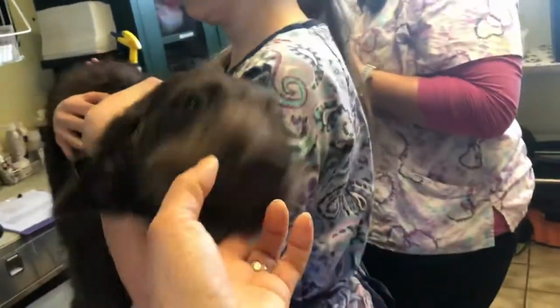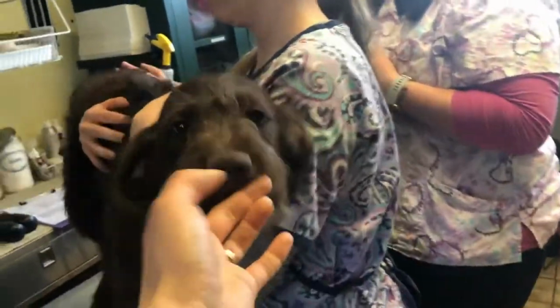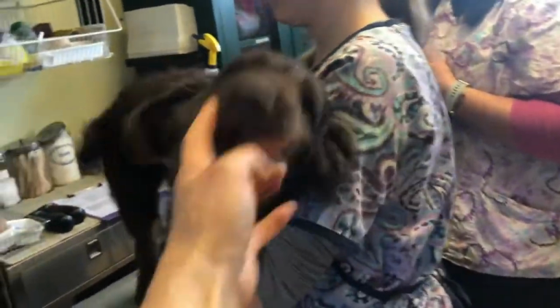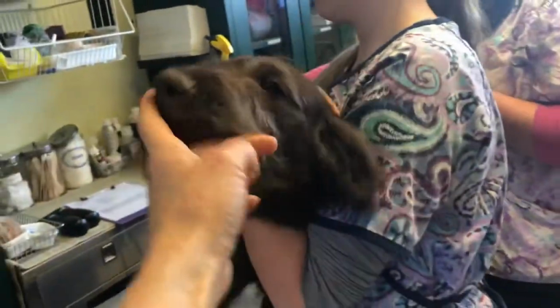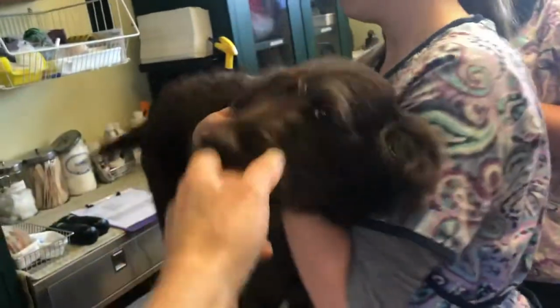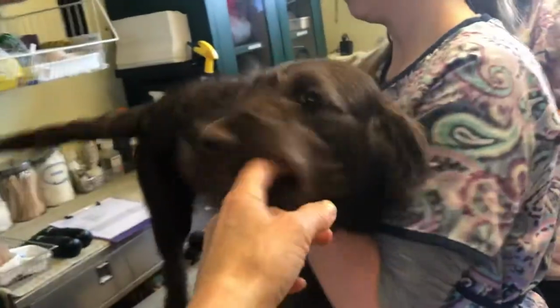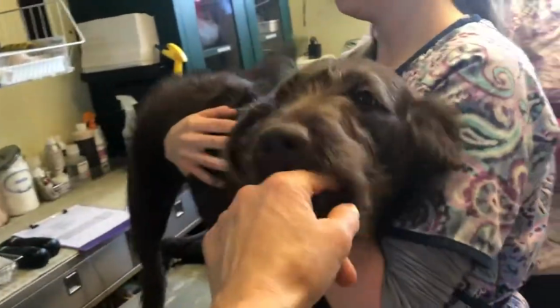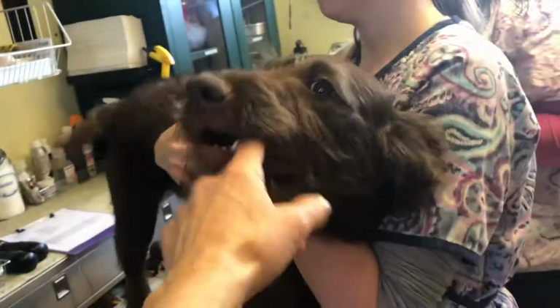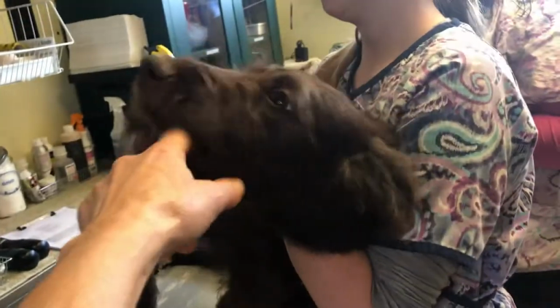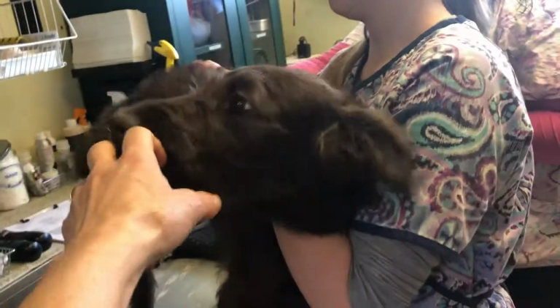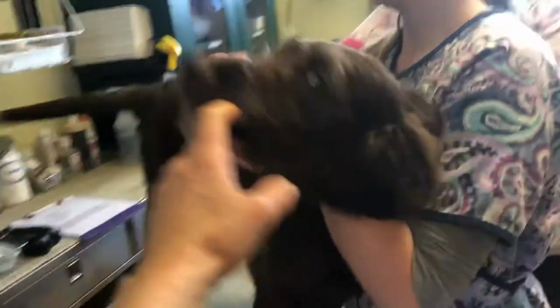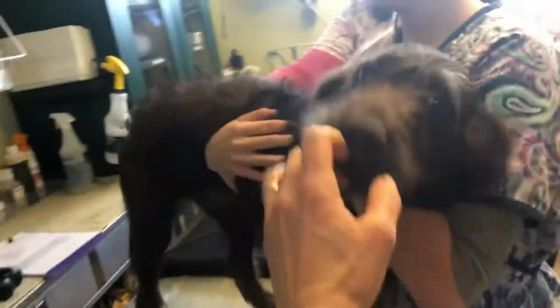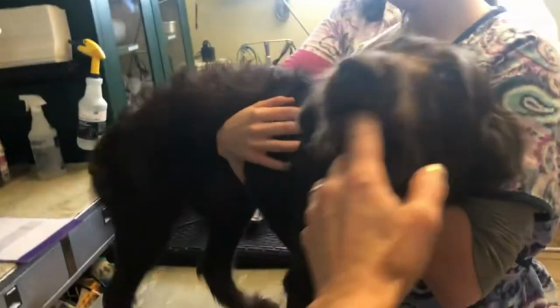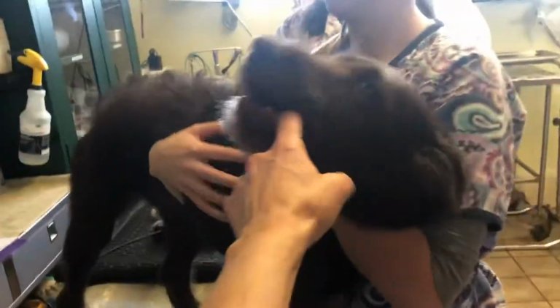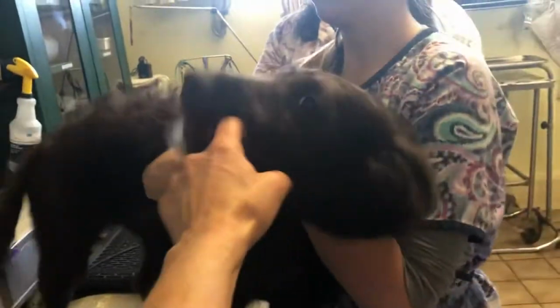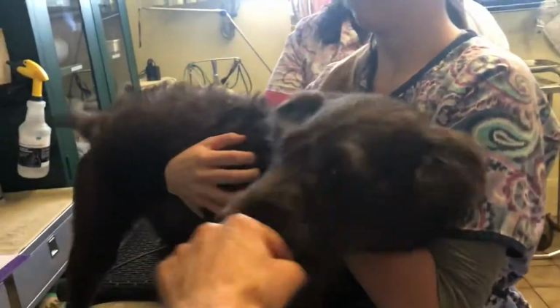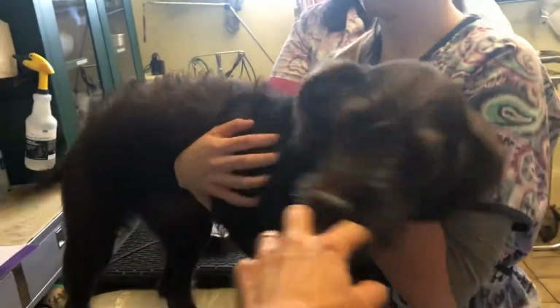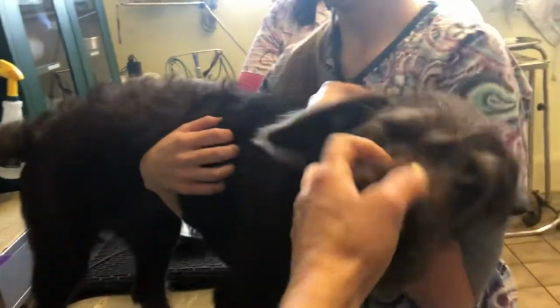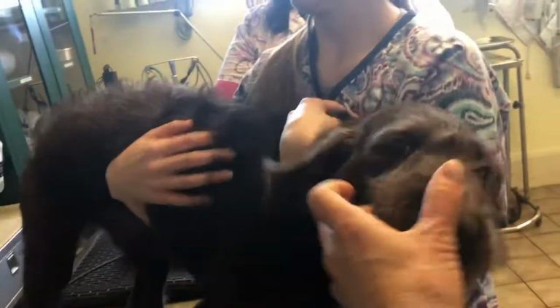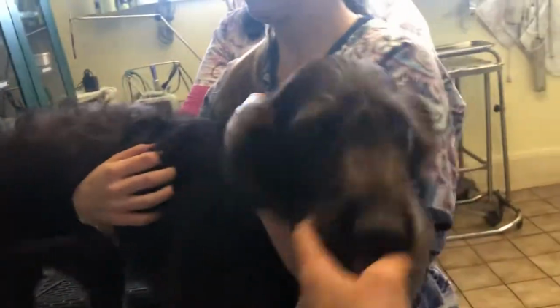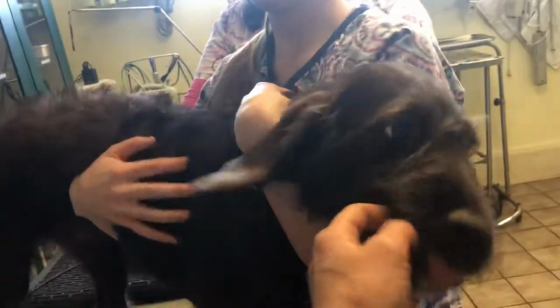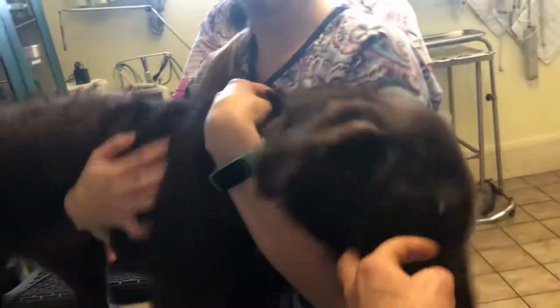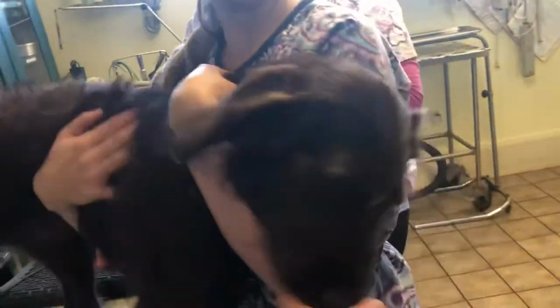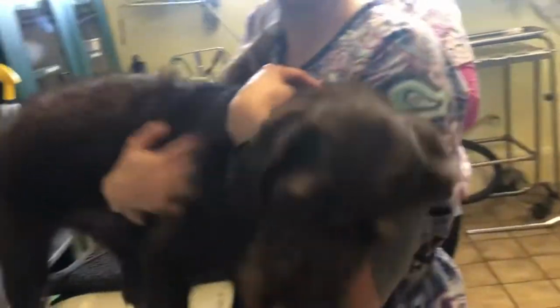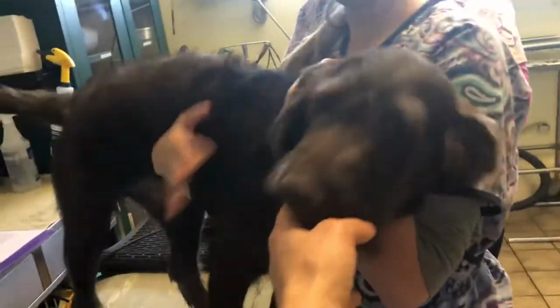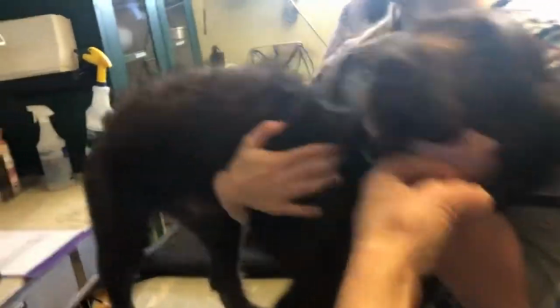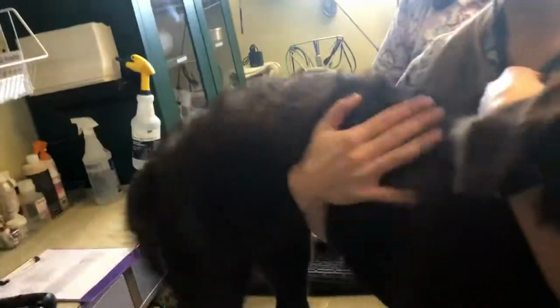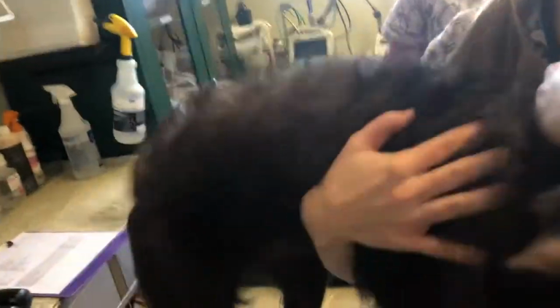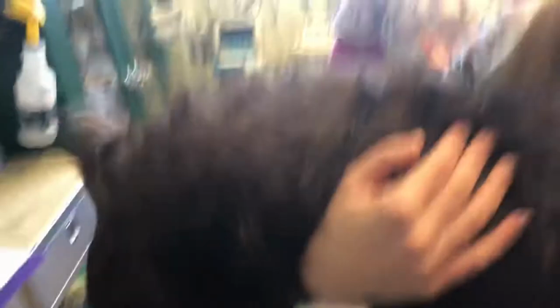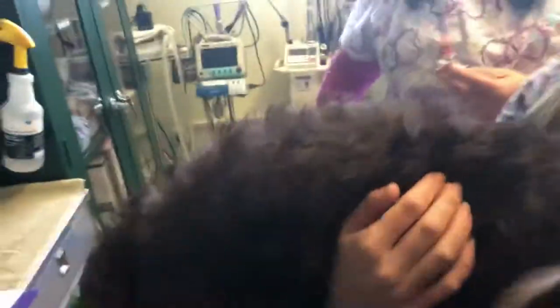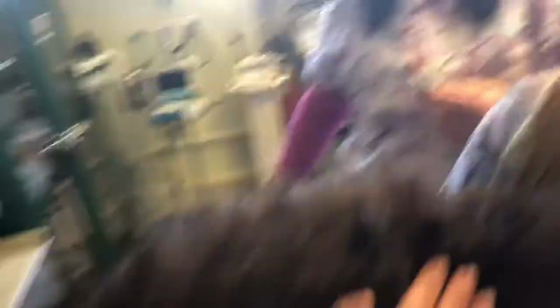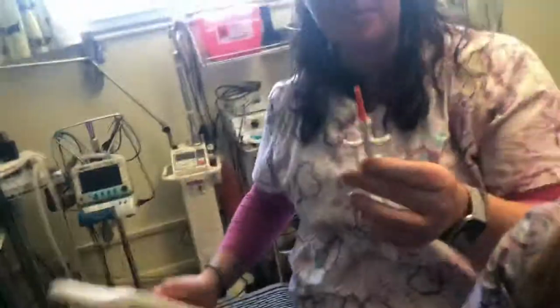Hi everybody, it's Dr. Magnifico from JarensfulVet and Poly.com. This is Cookie. She is a sweet, happy, energetic little female. She's about five months old and she is here for her microchip, so we are gonna do a little microchip demo.